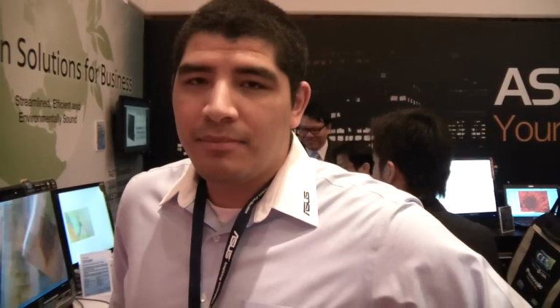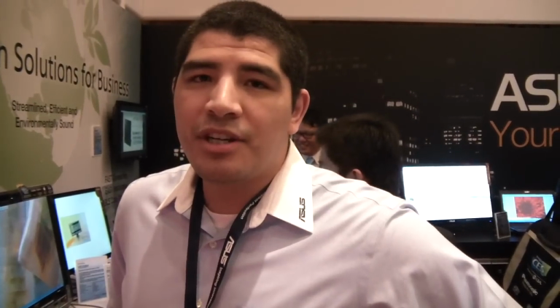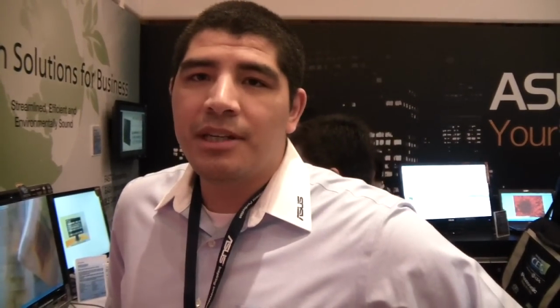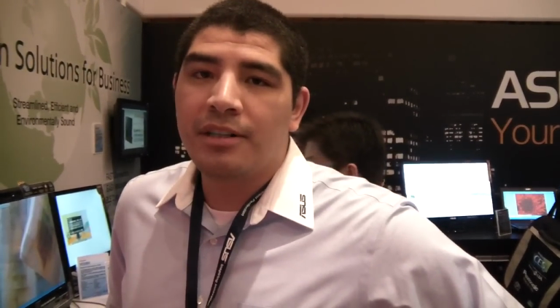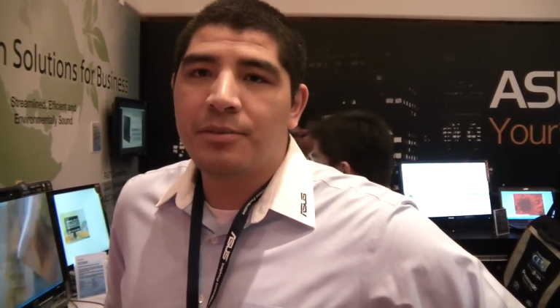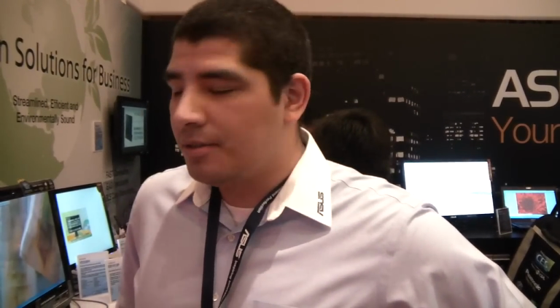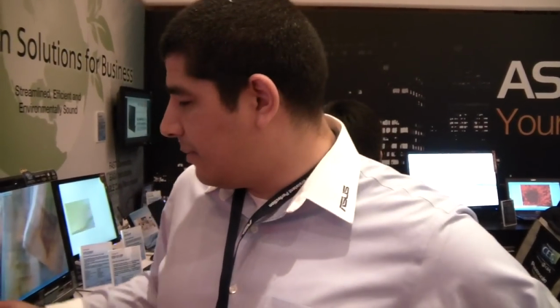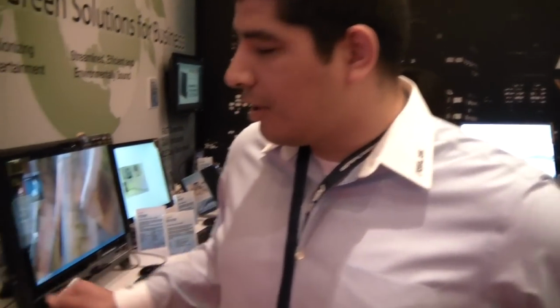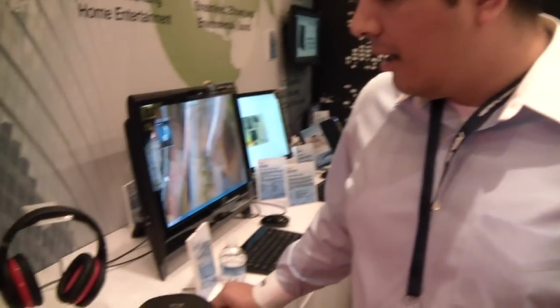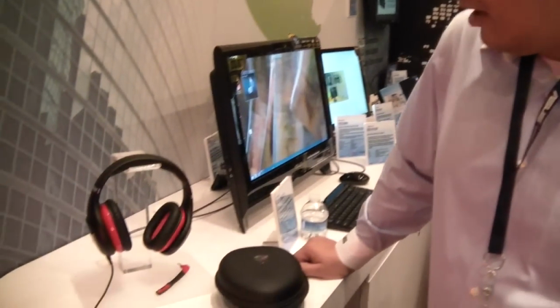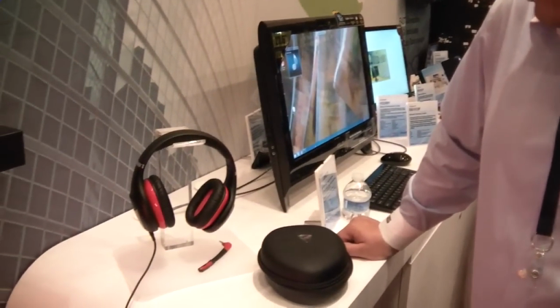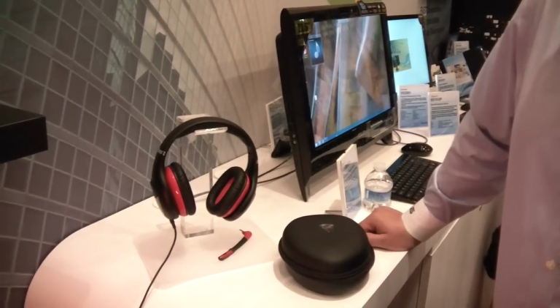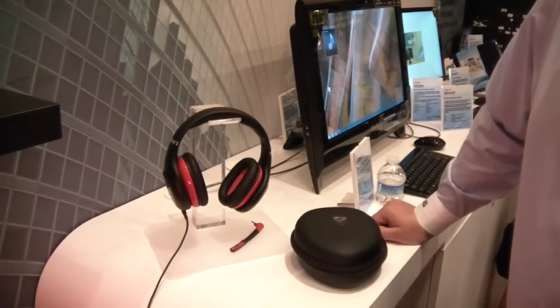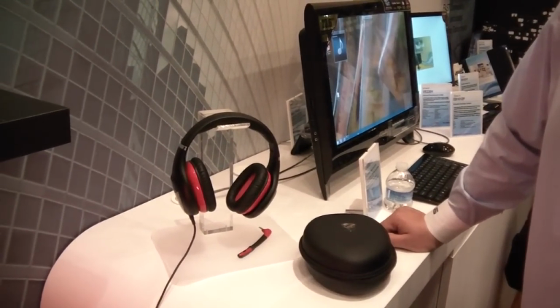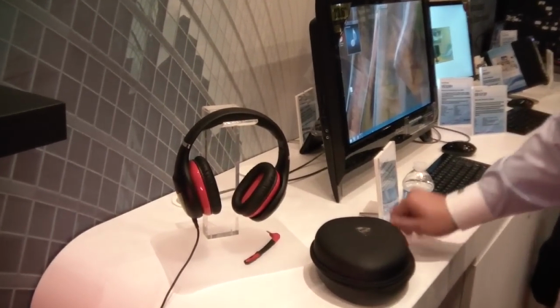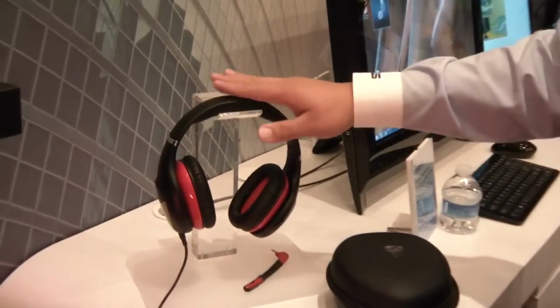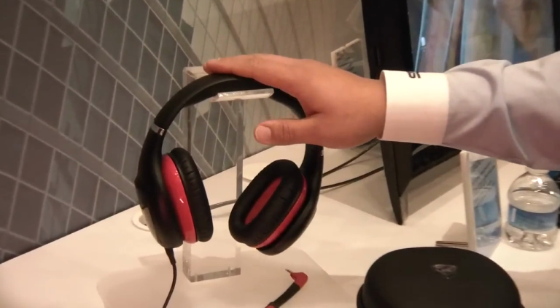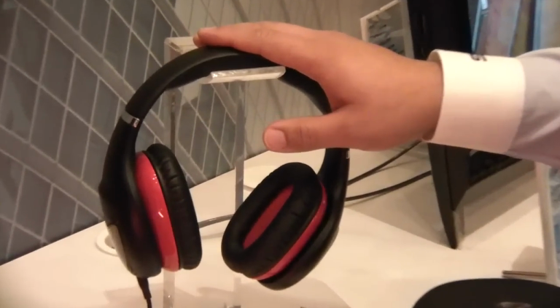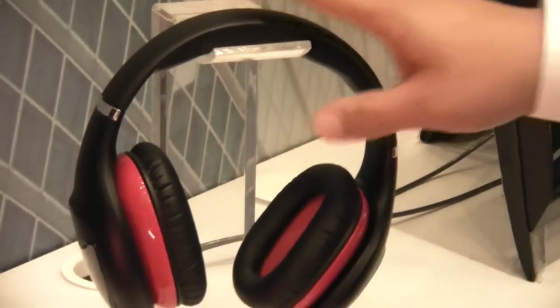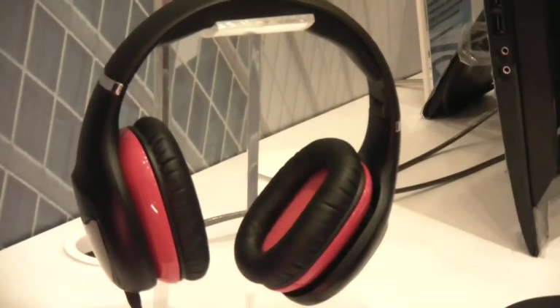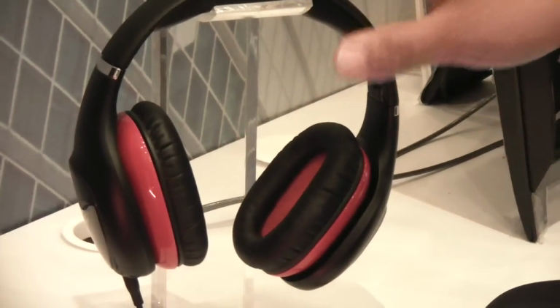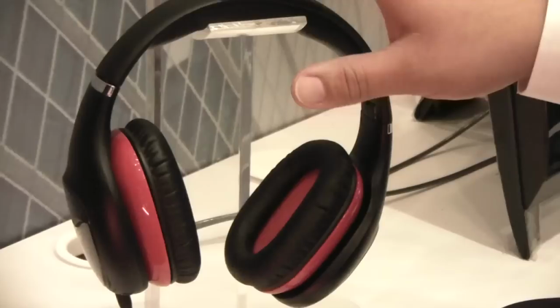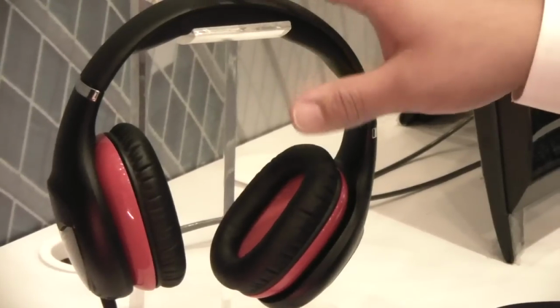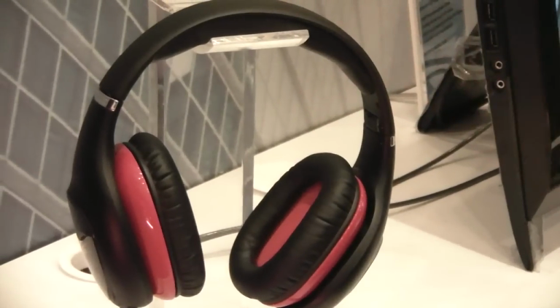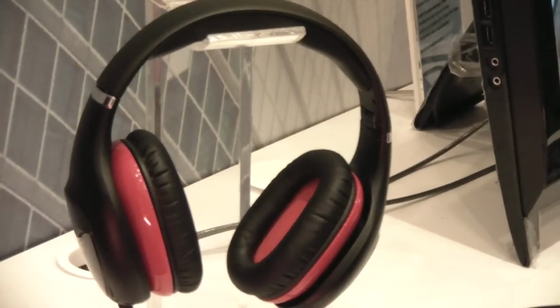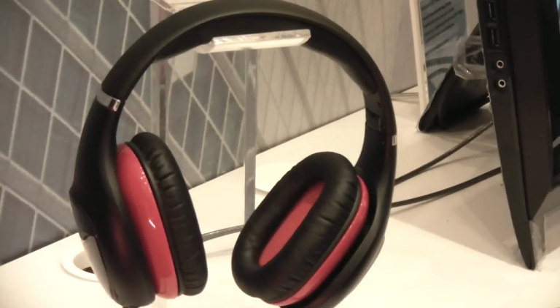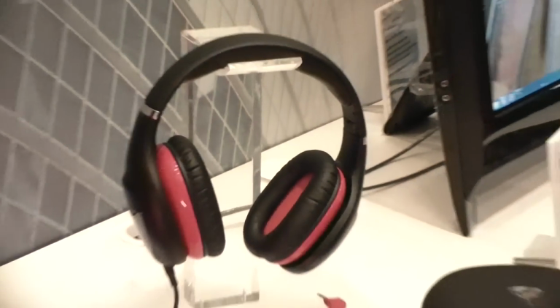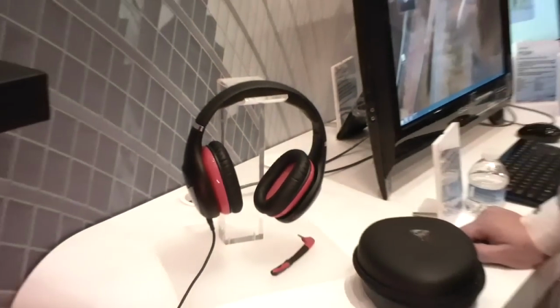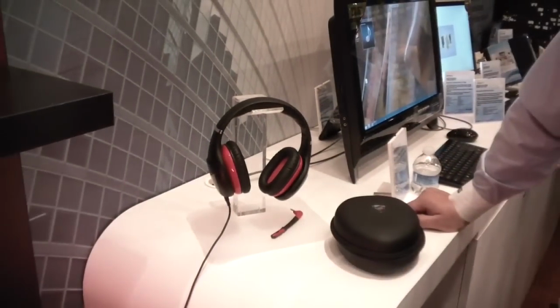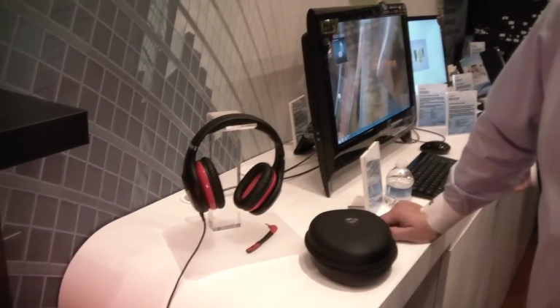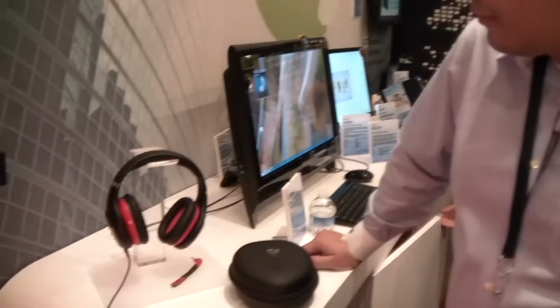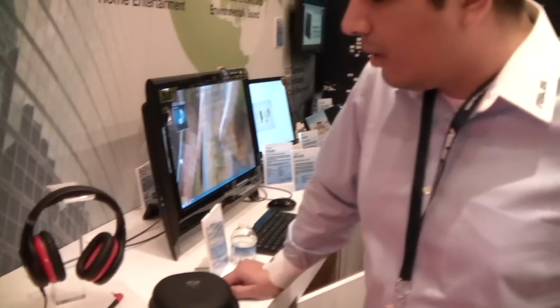My name is JJ, I'm the Technical Marketing Specialist with ASUS. I'm here to show our brand new headset. This is codenamed right now the Vulcan. This is an active noise cancelling headset. We're looking to introduce this hopefully sometime before the end of Q1.